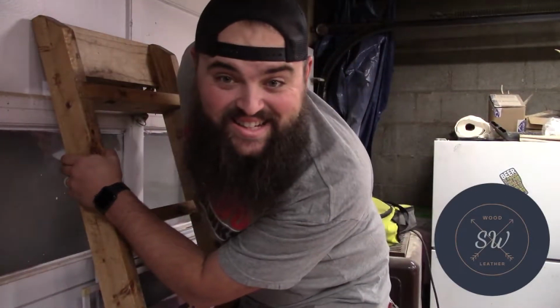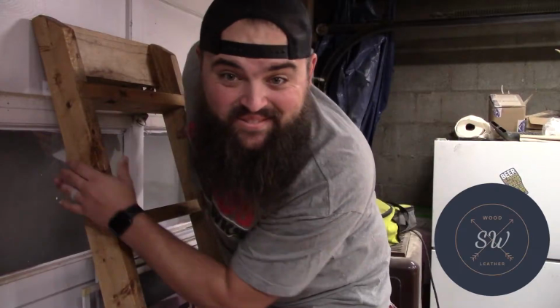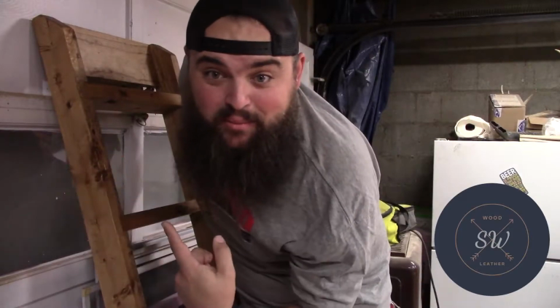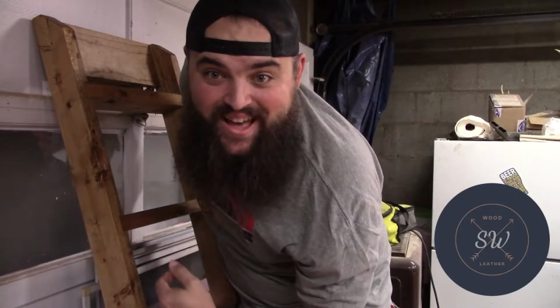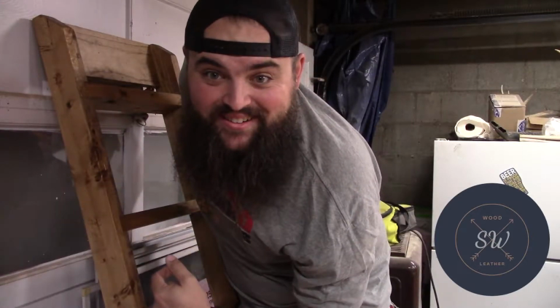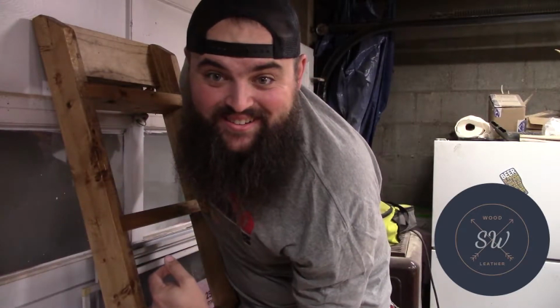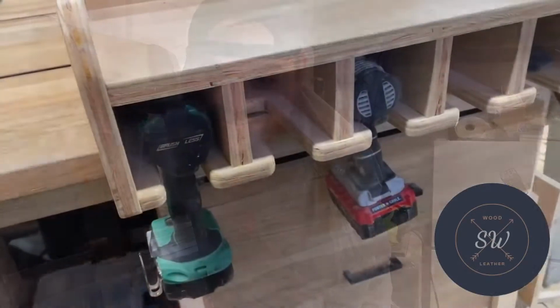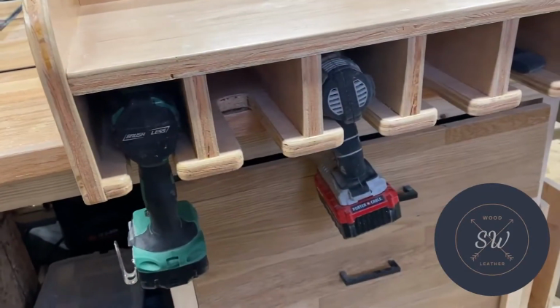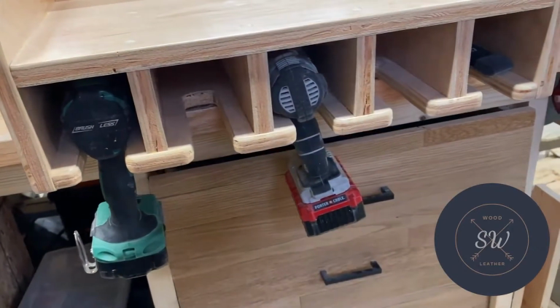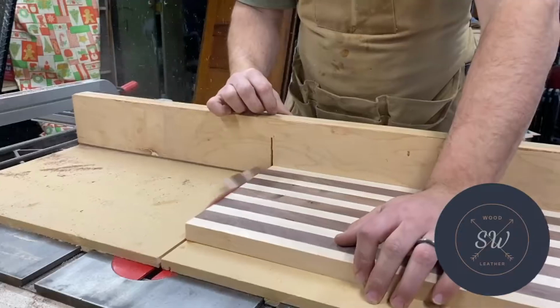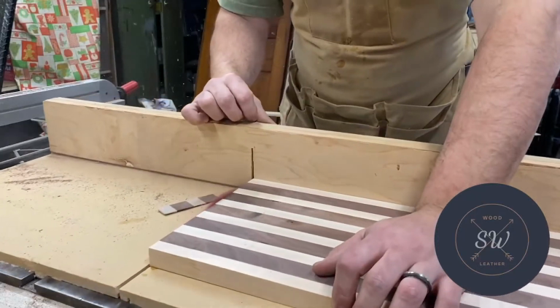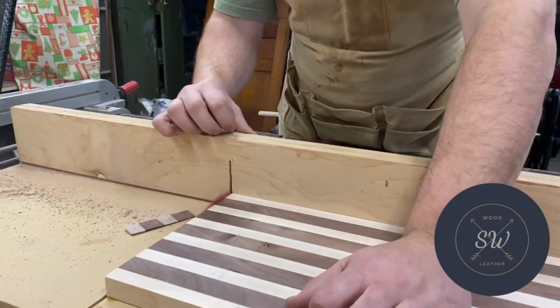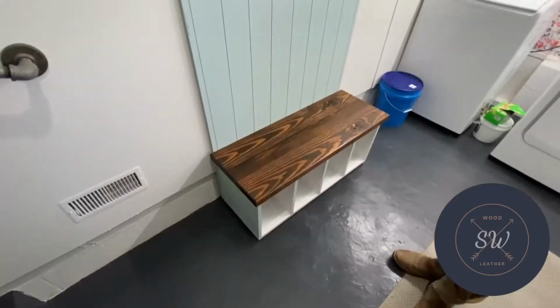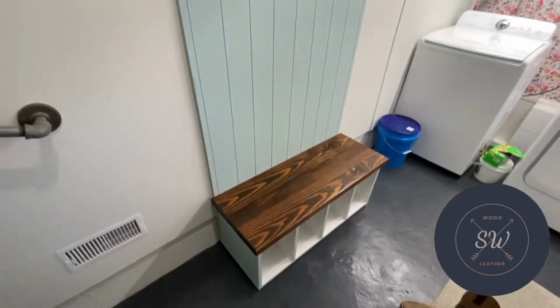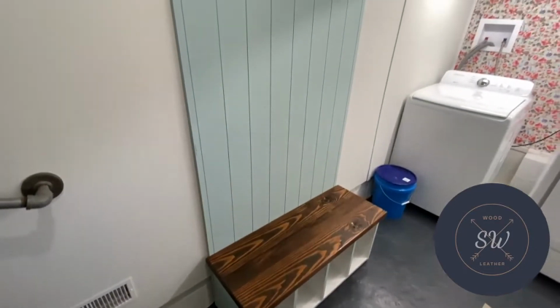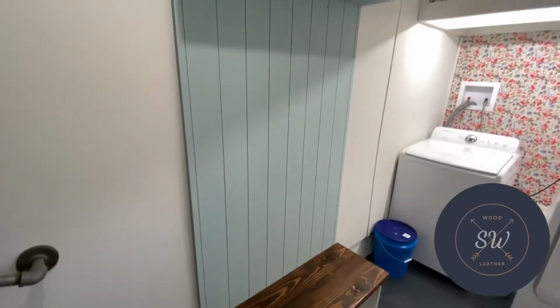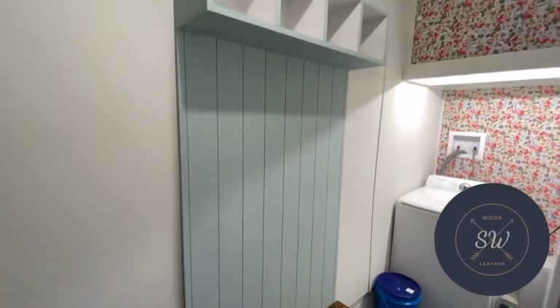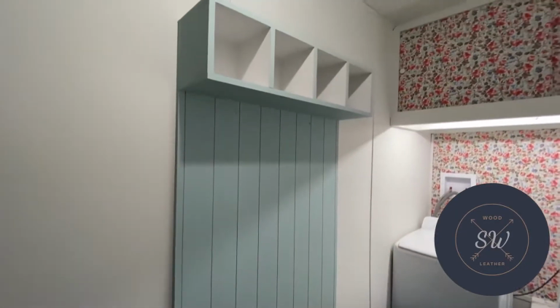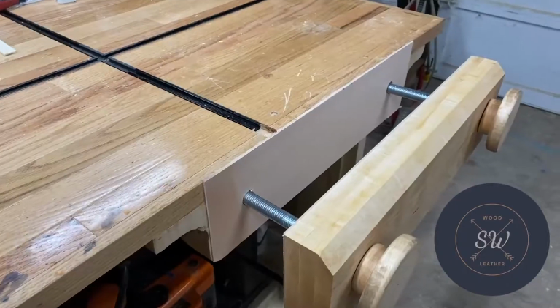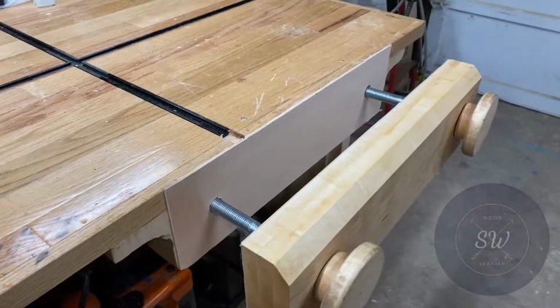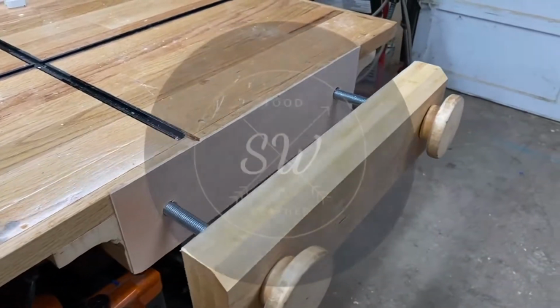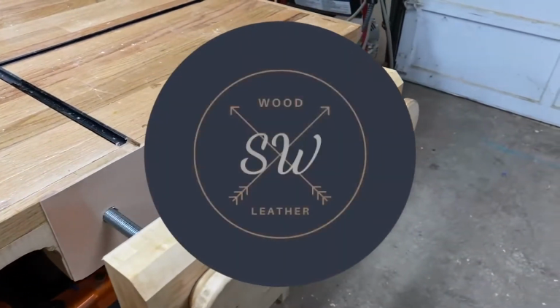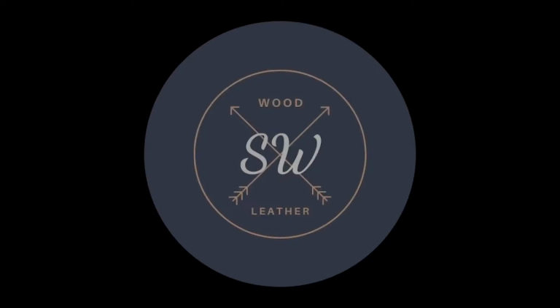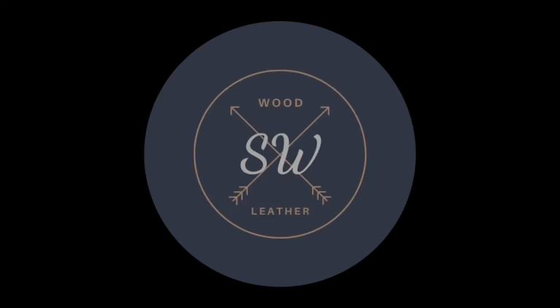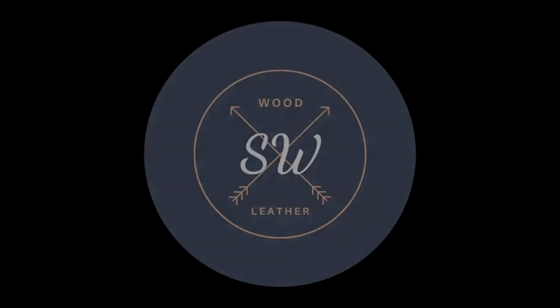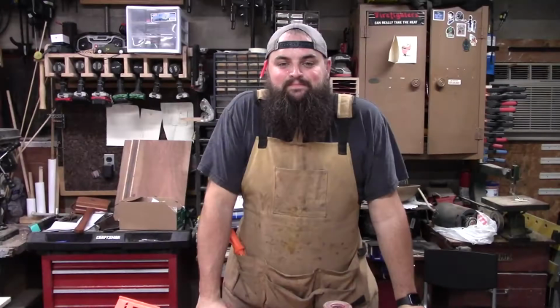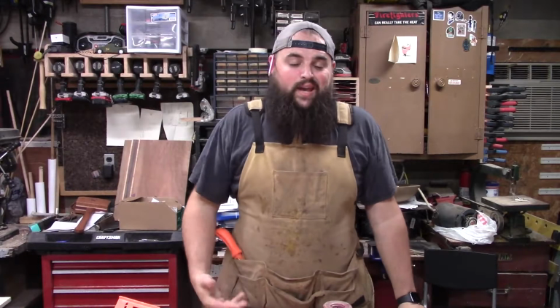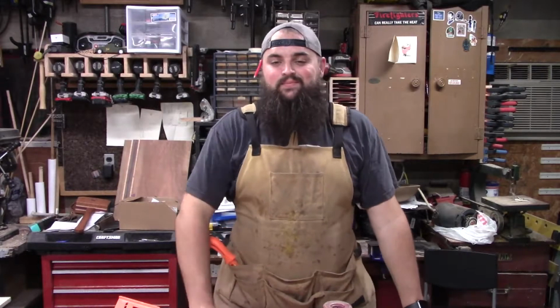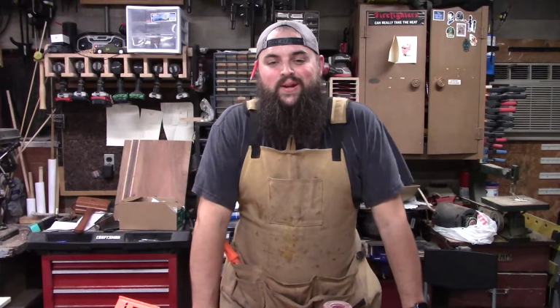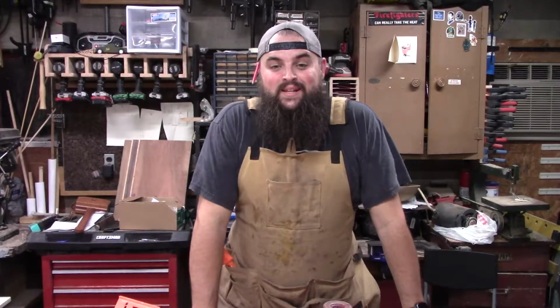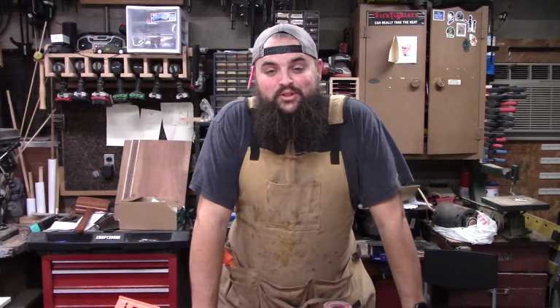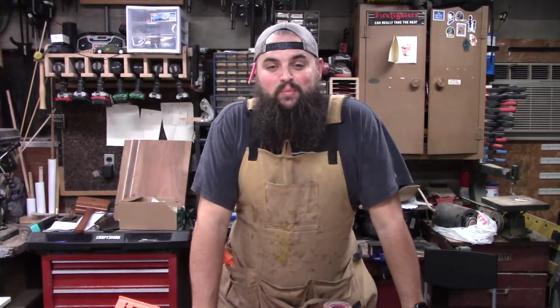Today we're going to build this ladder. Hey guys, what's going on? Welcome to Shepherd's Workbench.